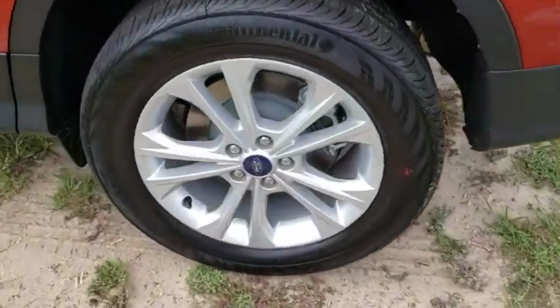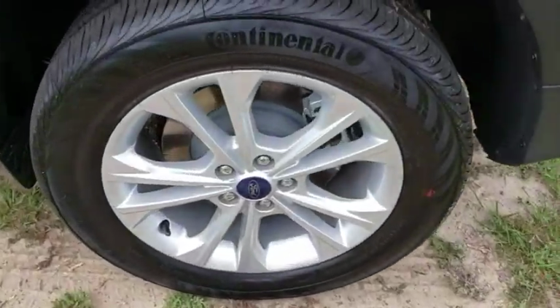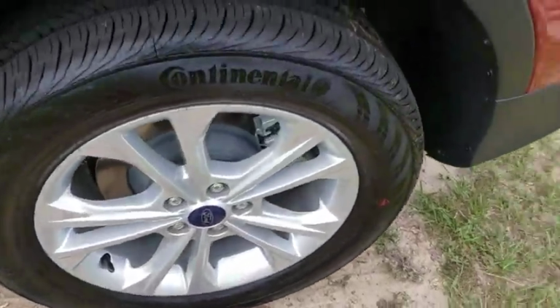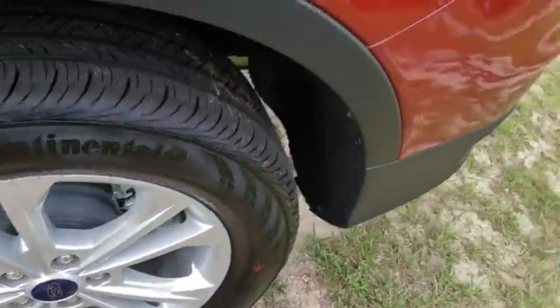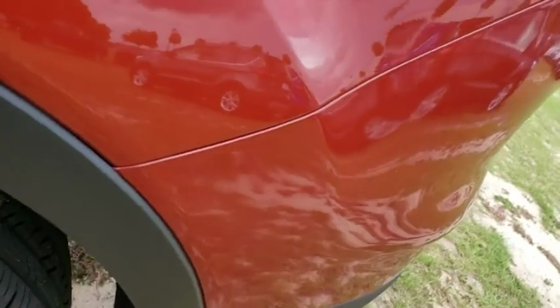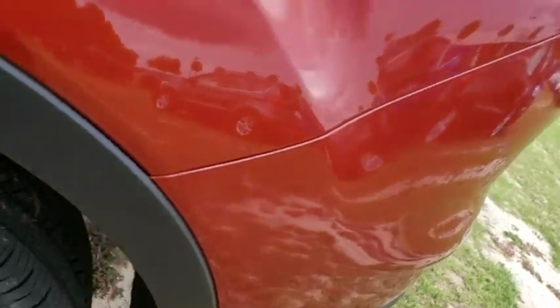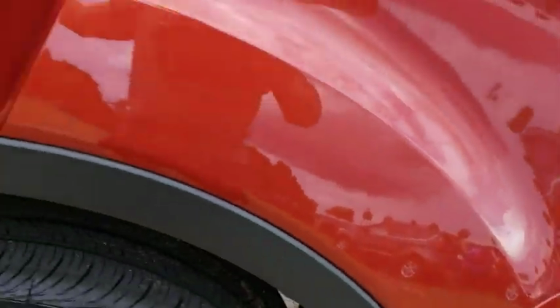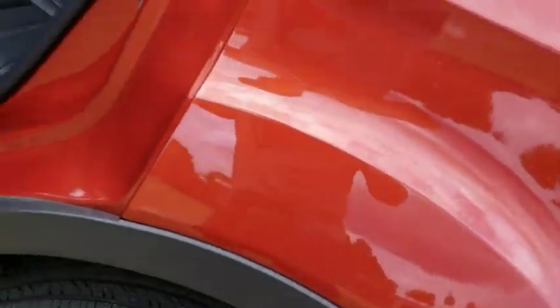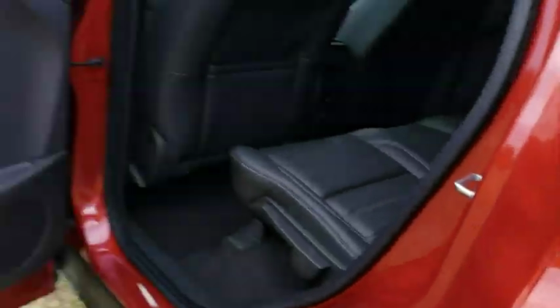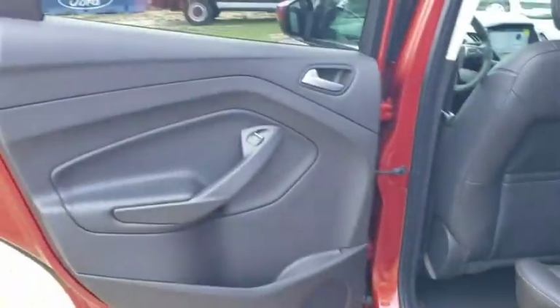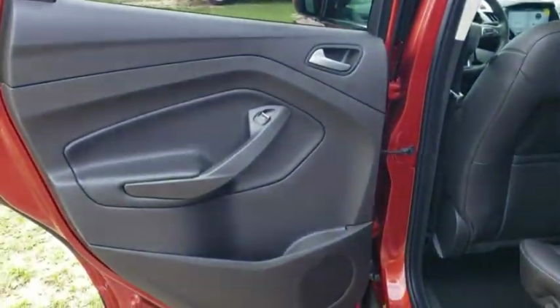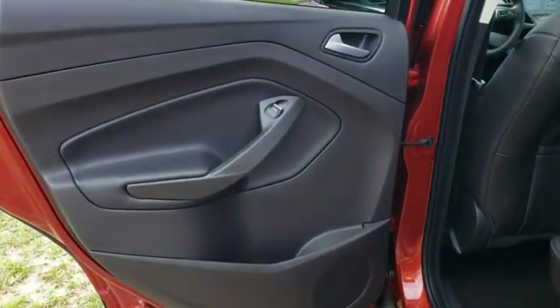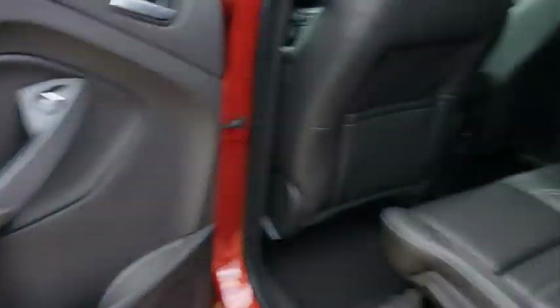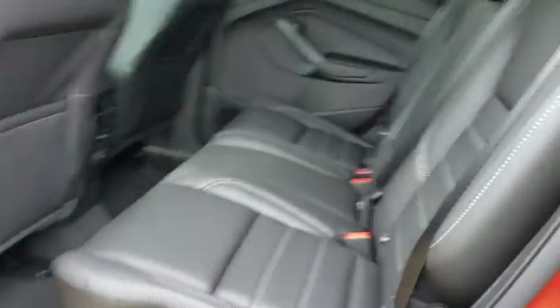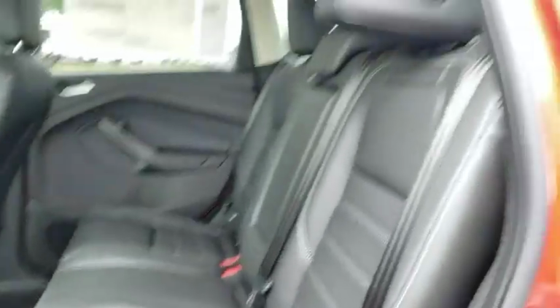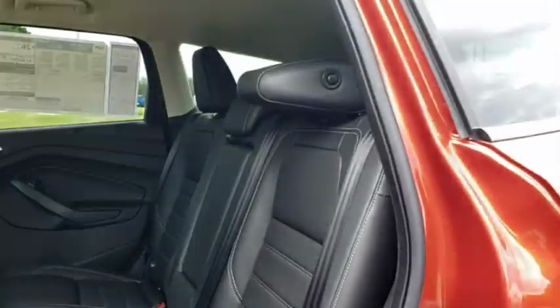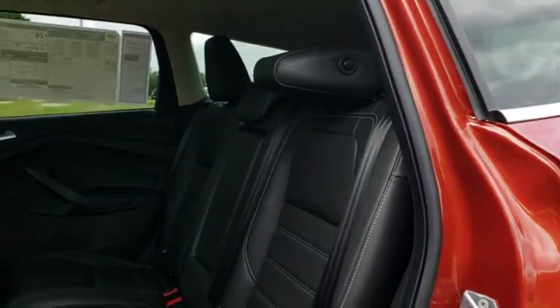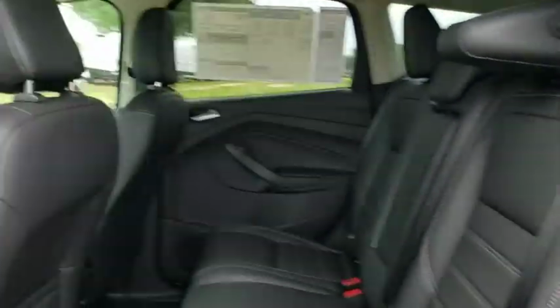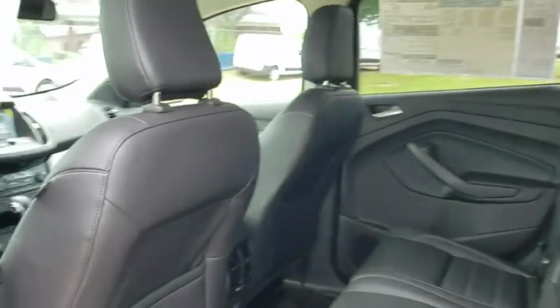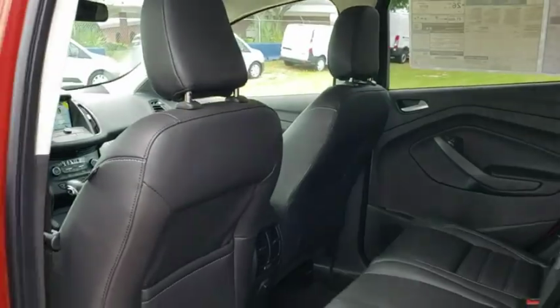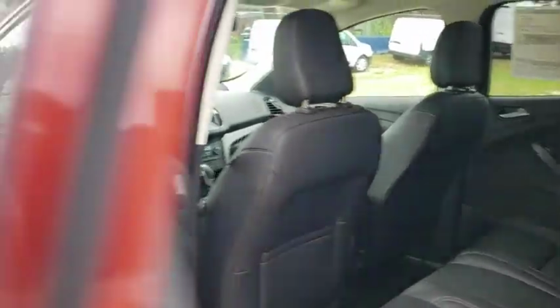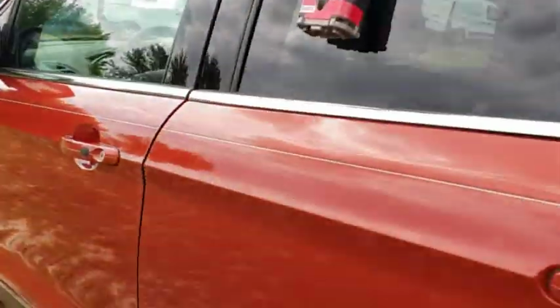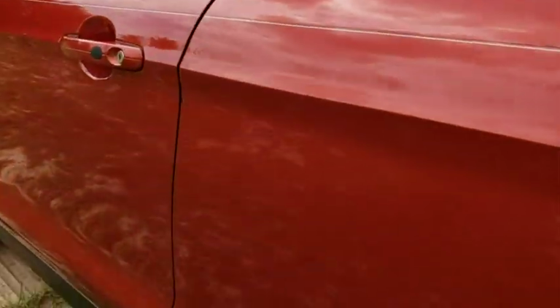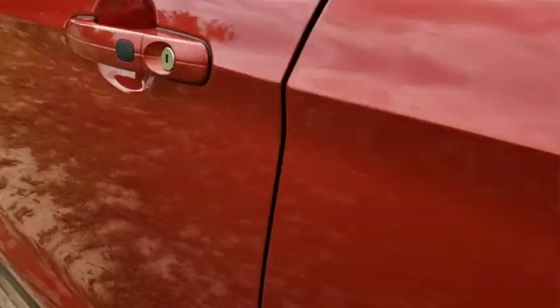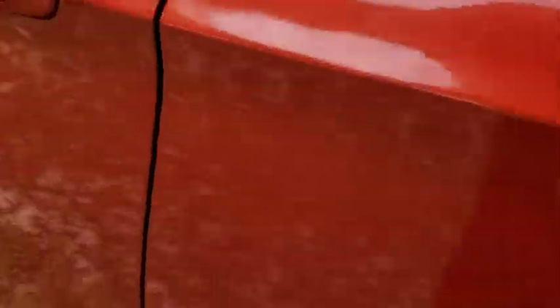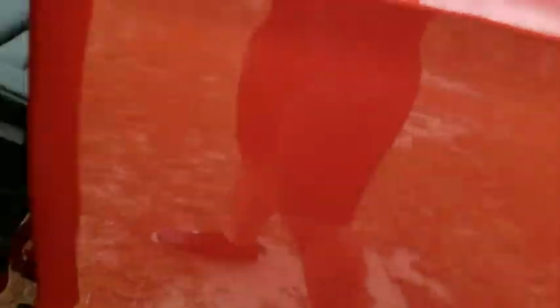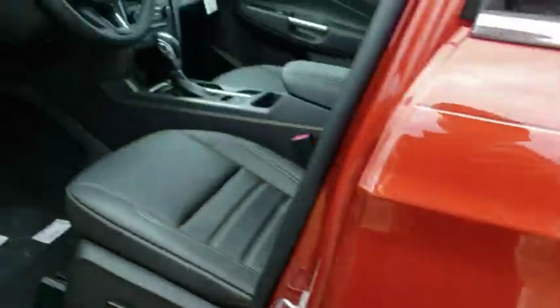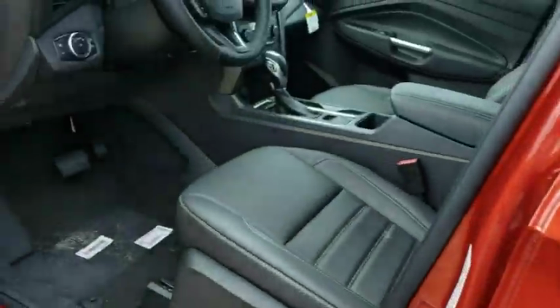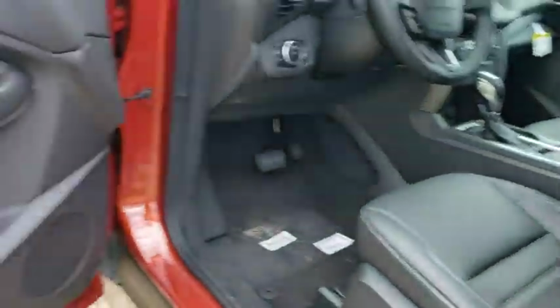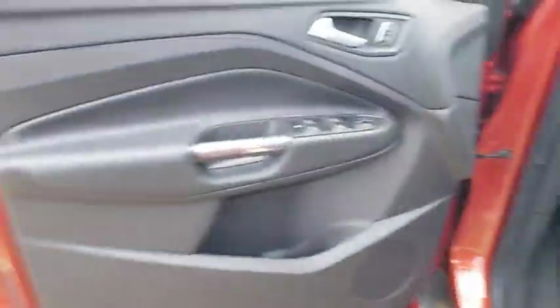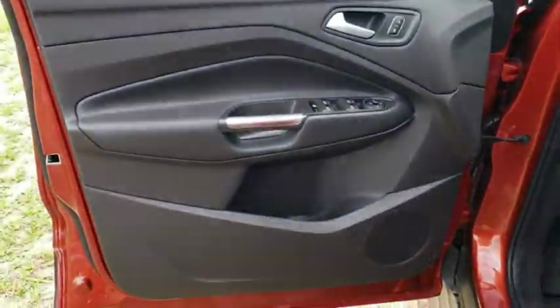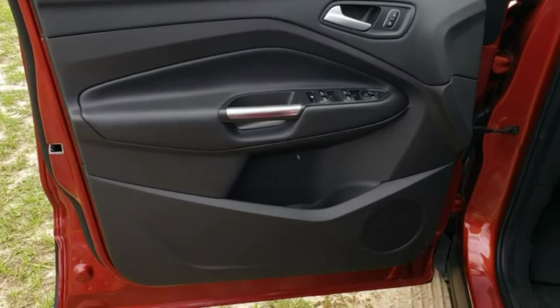Bluetooth, leather wrapped steering wheel, adjustable steering wheel, power steering, aluminum wheels, four-wheel disc brakes, cruise control, floor mats, keyless start, AM FM stereo radio, climate control.